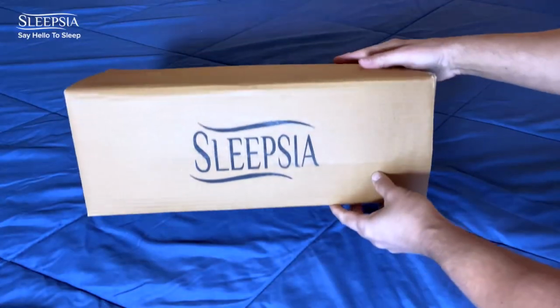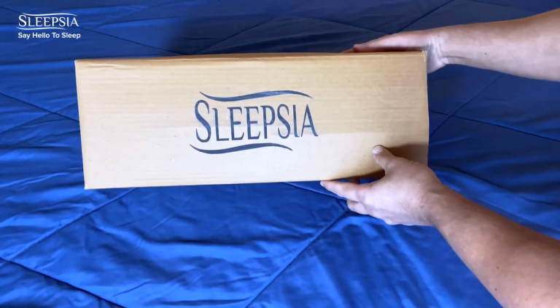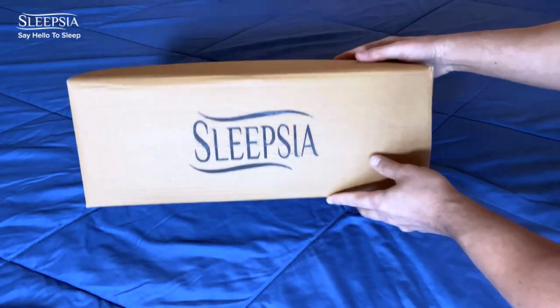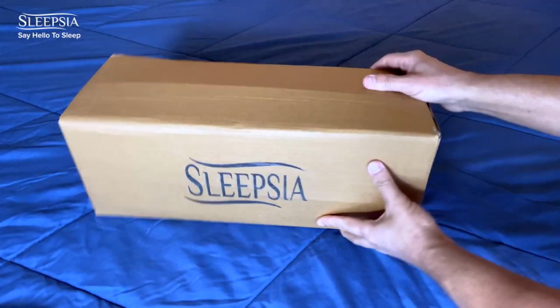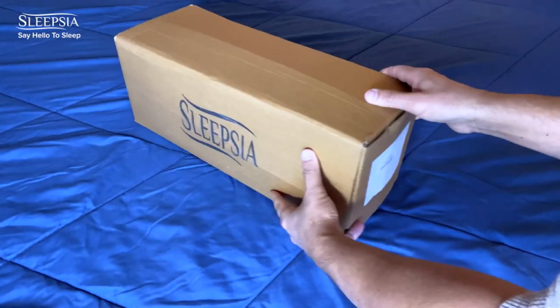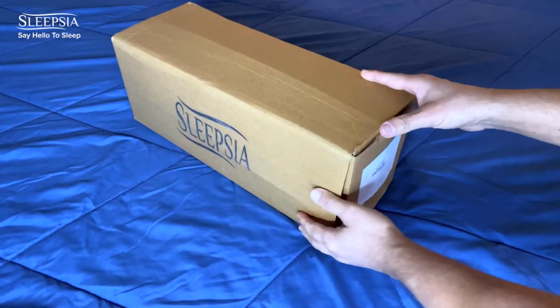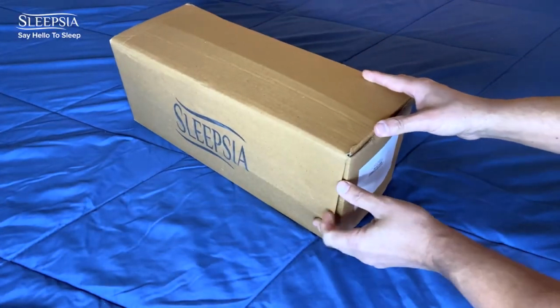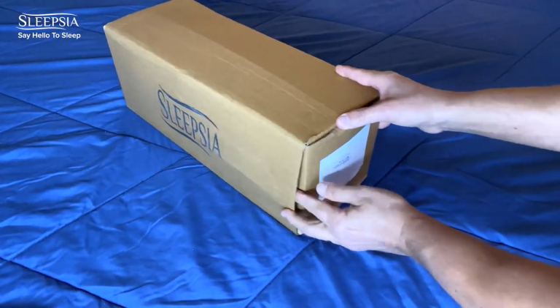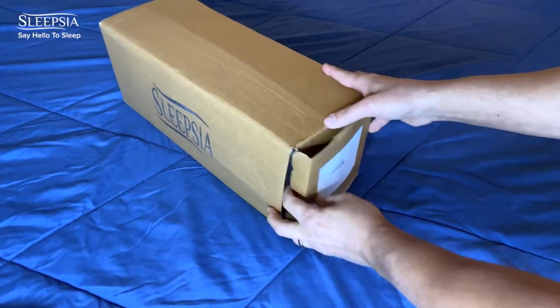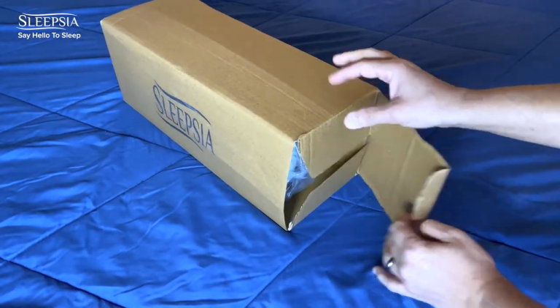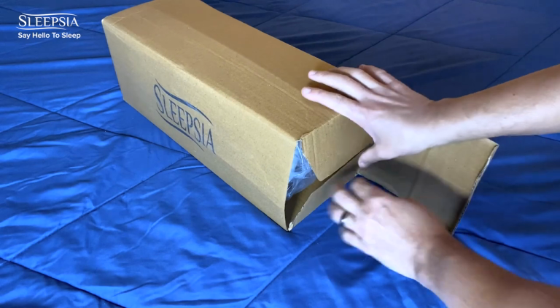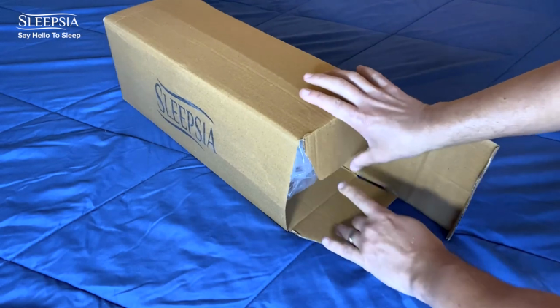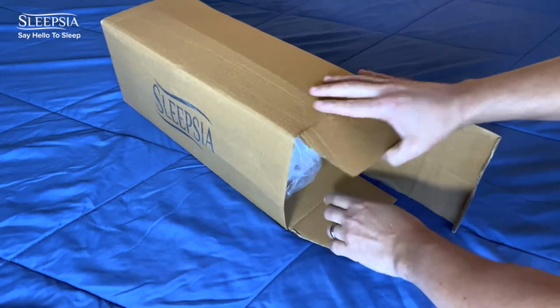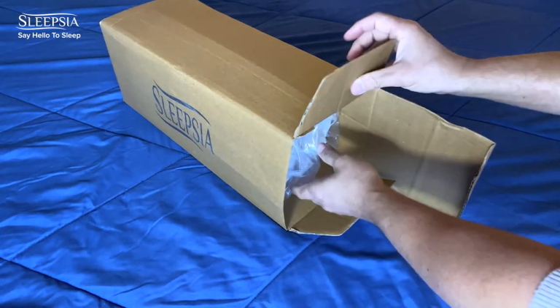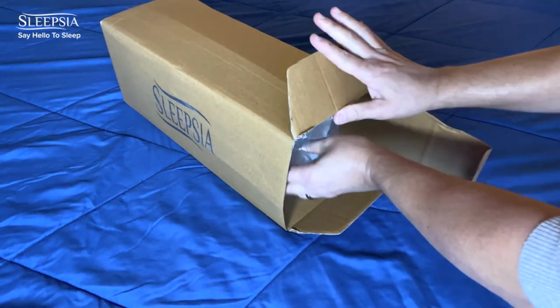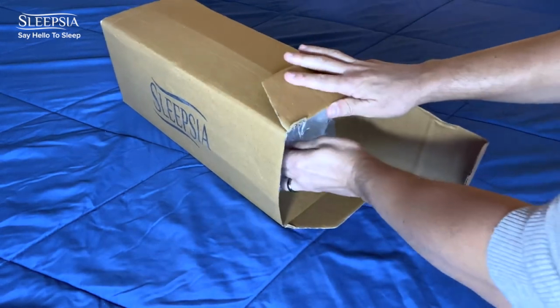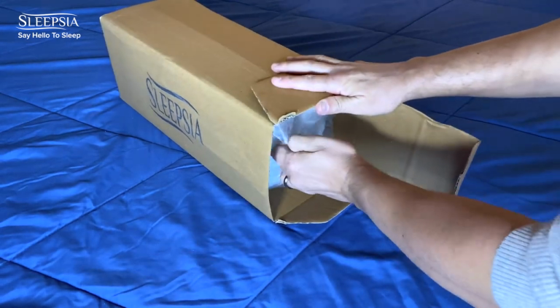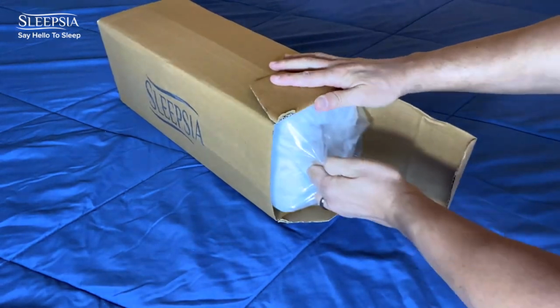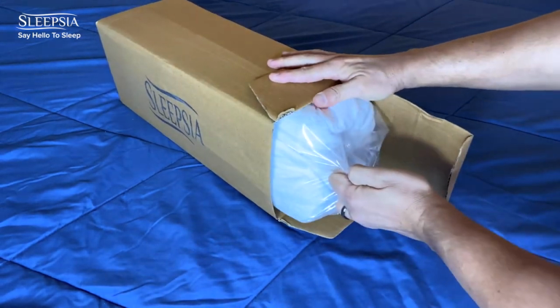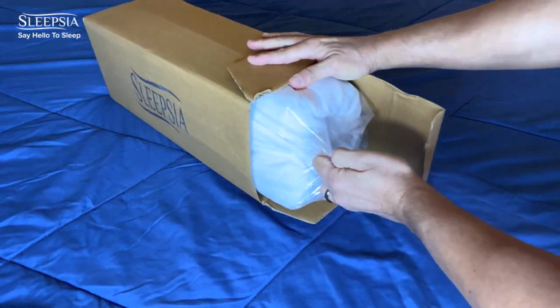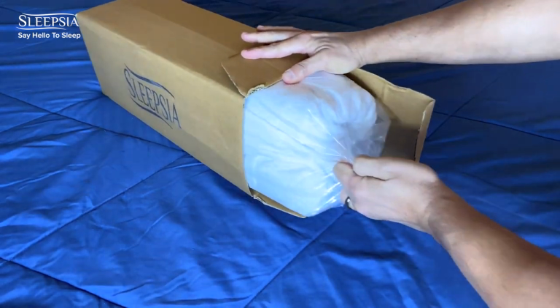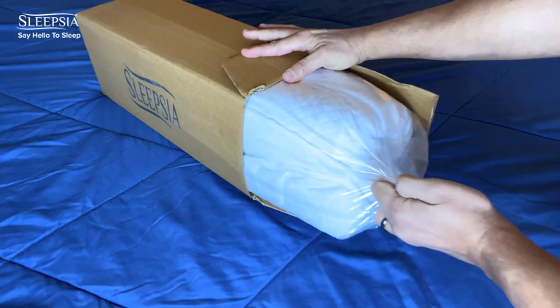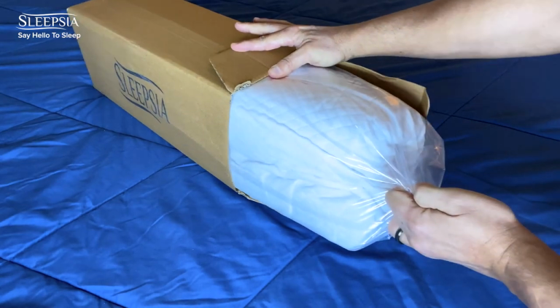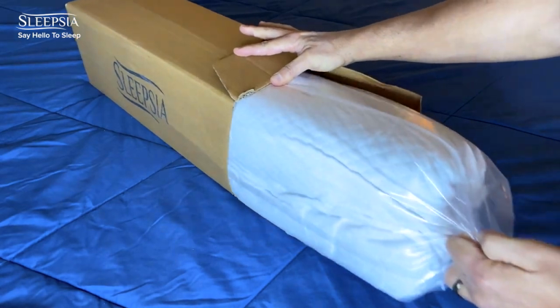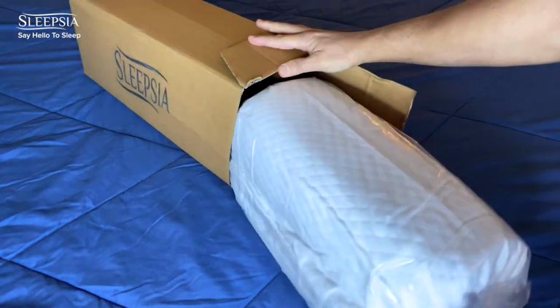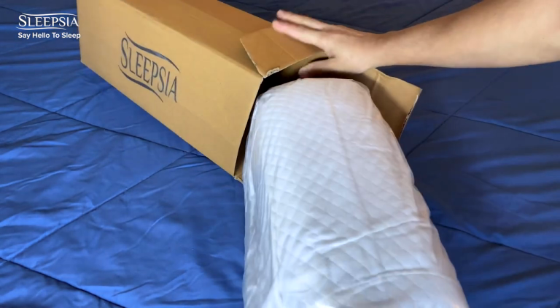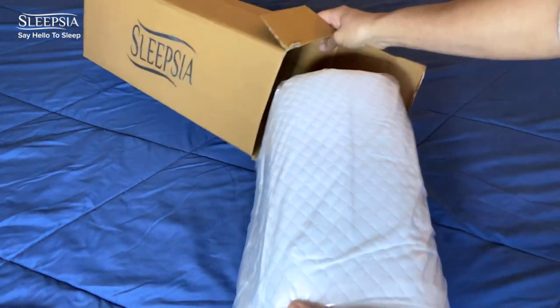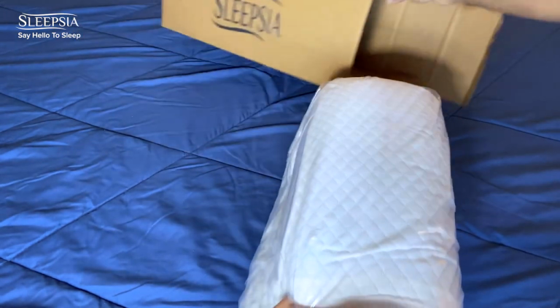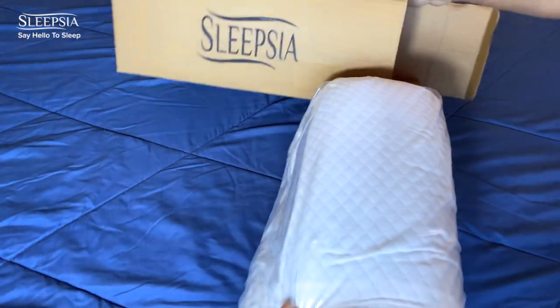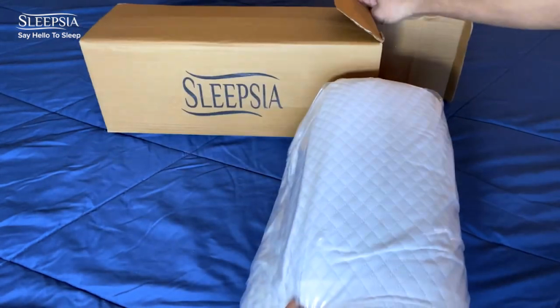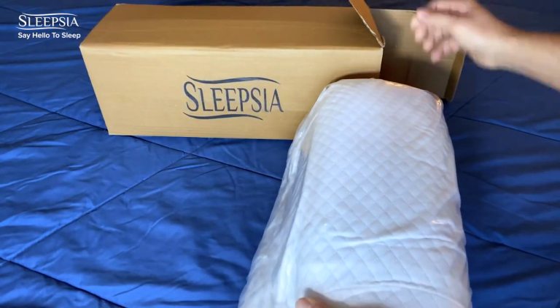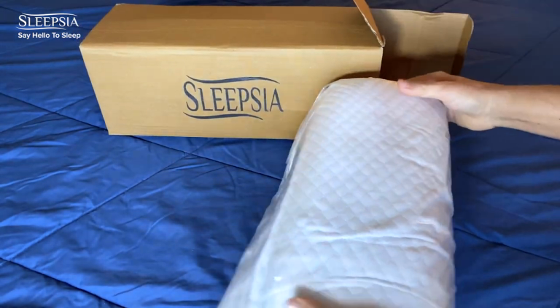This ergonomic pillow comes in a little box inside a vacuum sealed plastic bag. It is designed to provide perfect alignment to your neck and back, which will help you to increase blood circulation to your muscles.